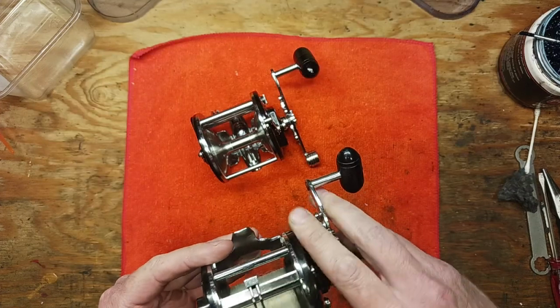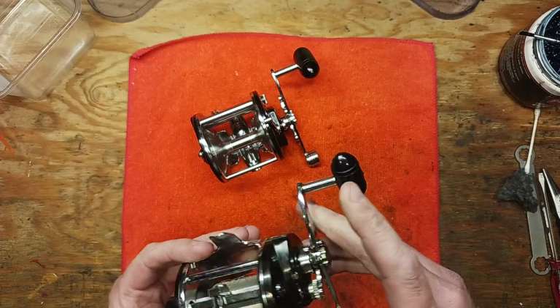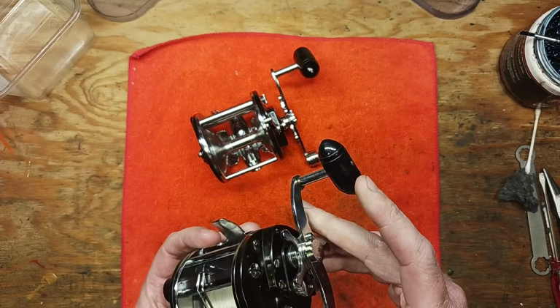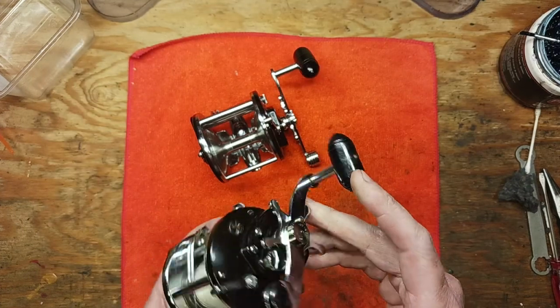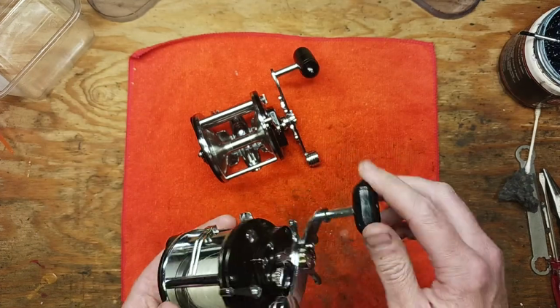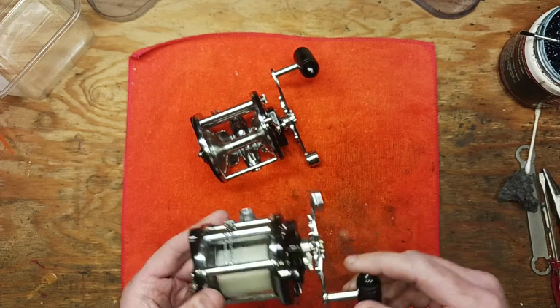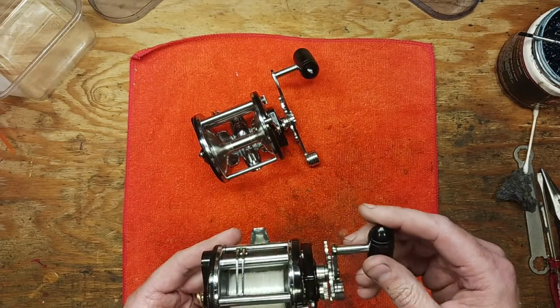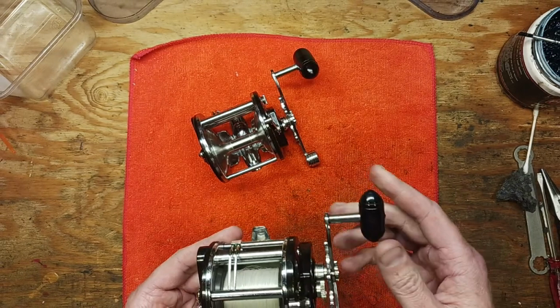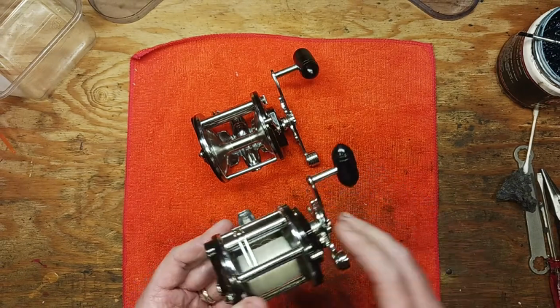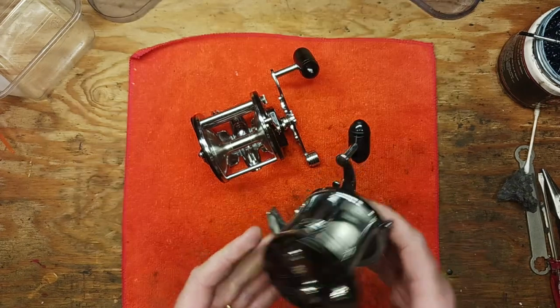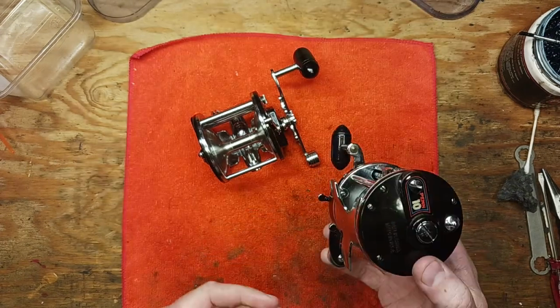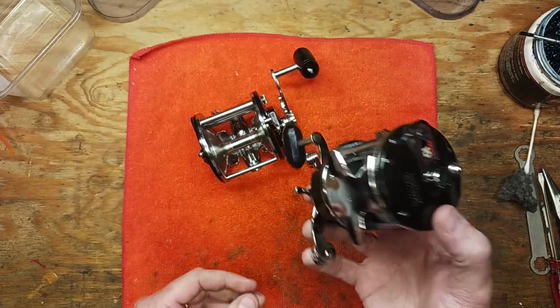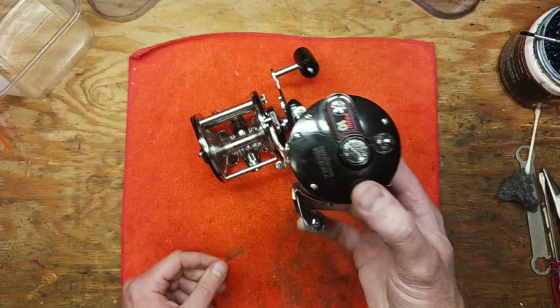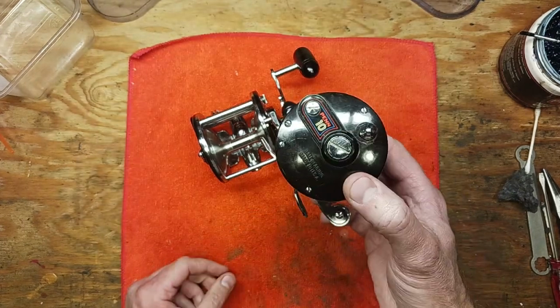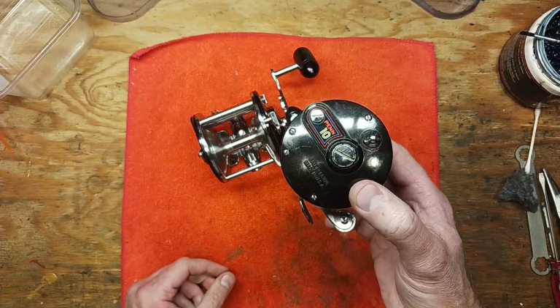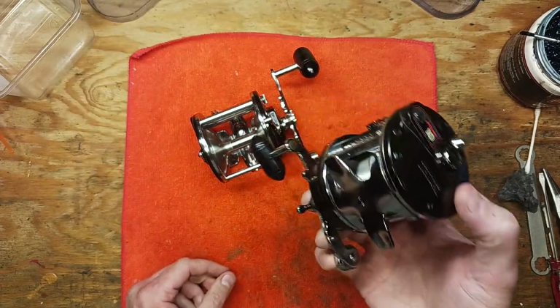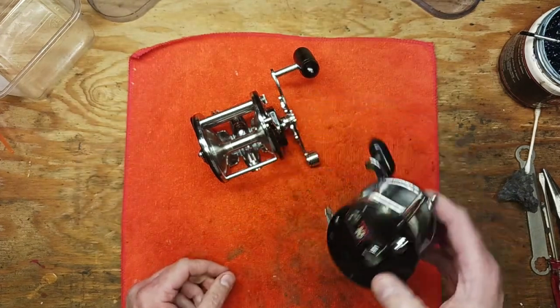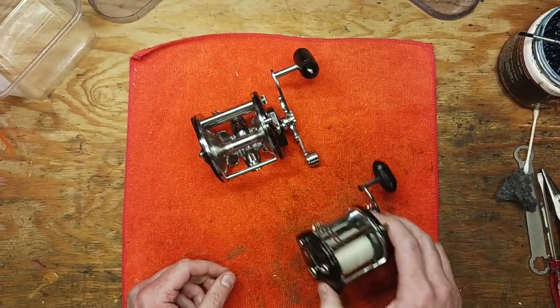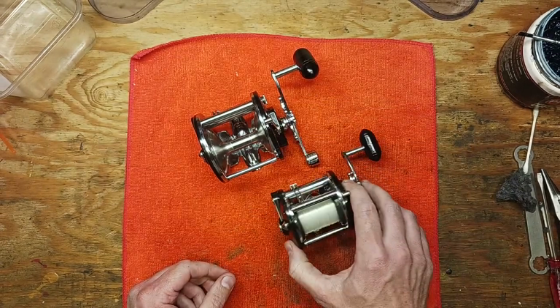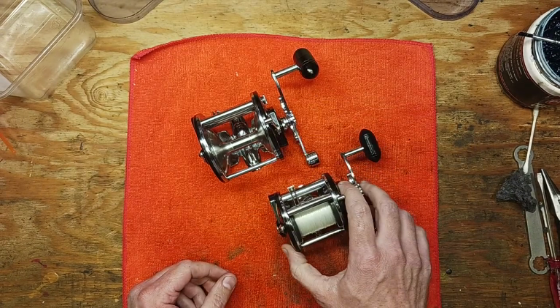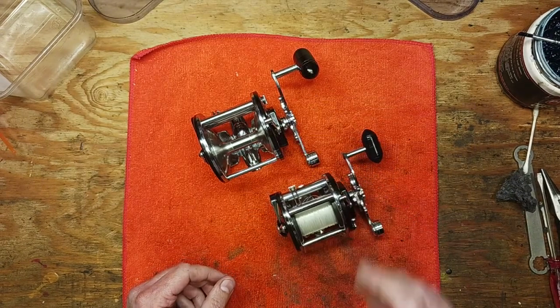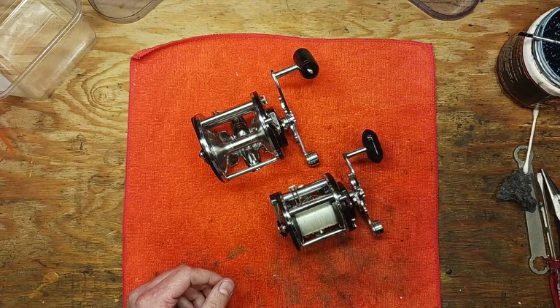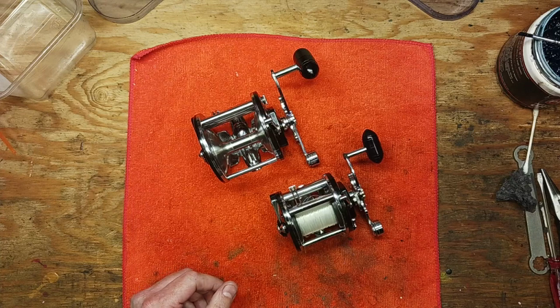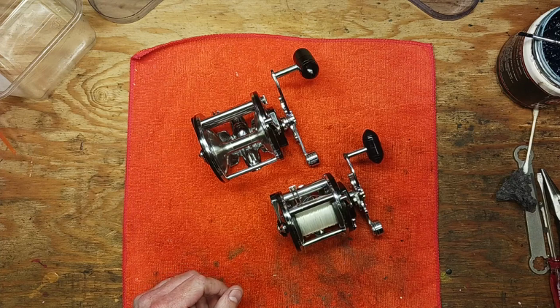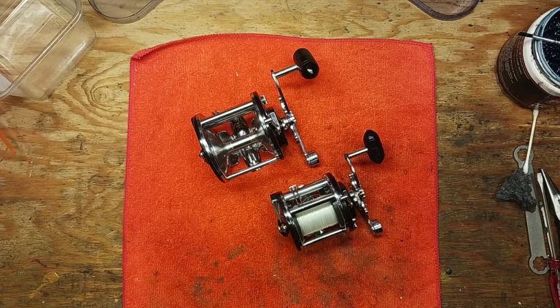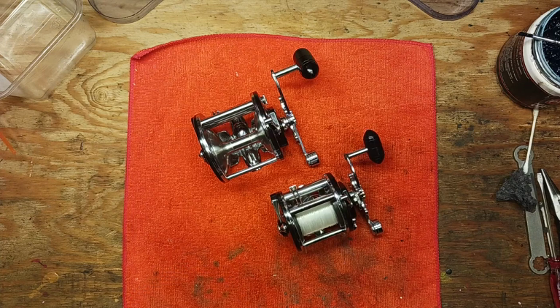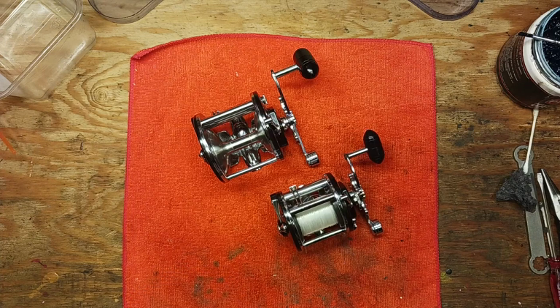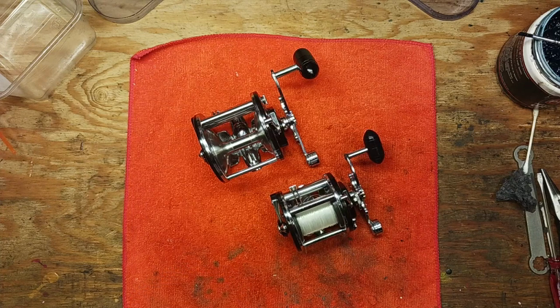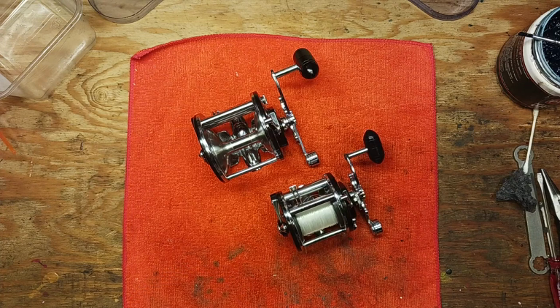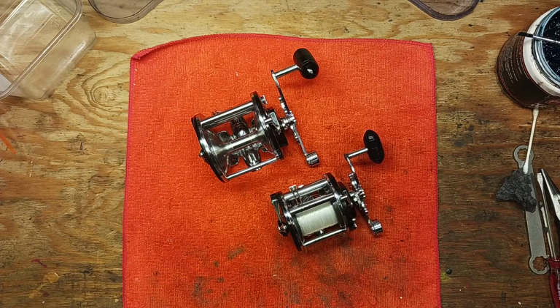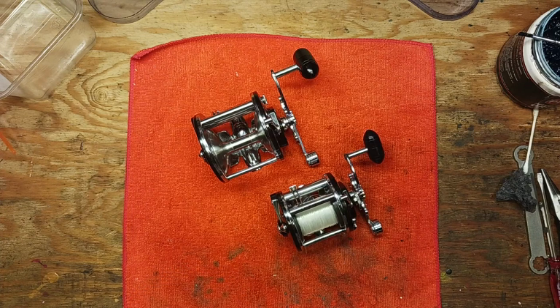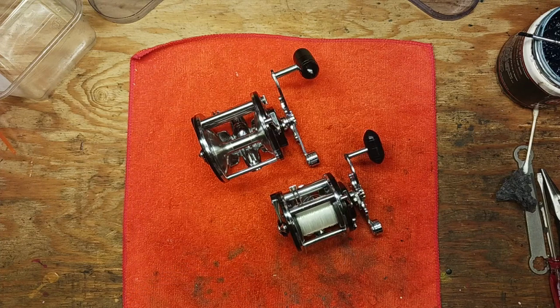If you have either one of these models, I would suggest keeping them because there's not a lot of them out there anymore — at least not in great shape. So there you have it. Thanks again for watching, this is Tony with Back on the Bench.